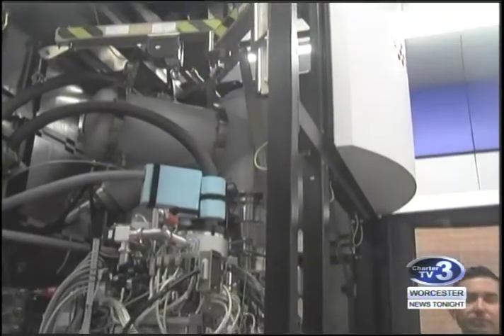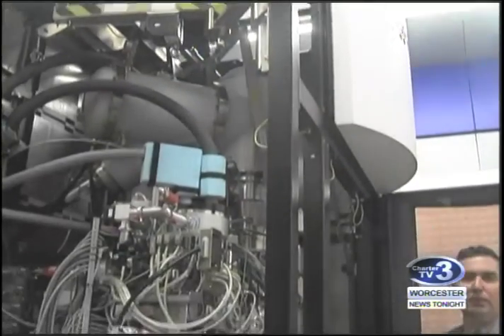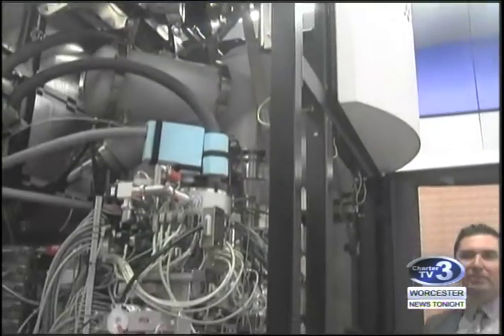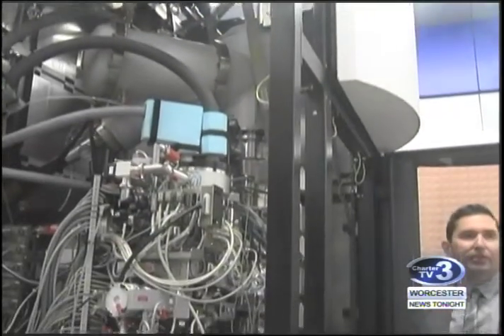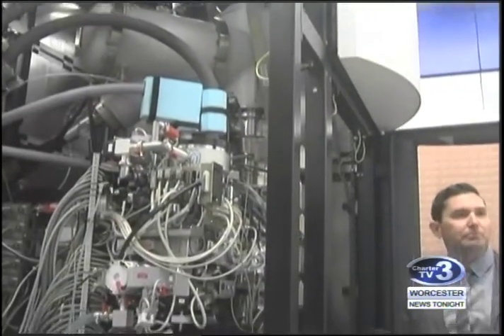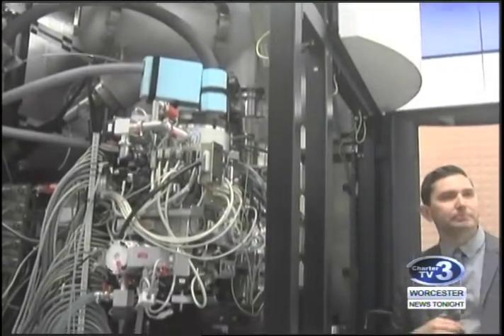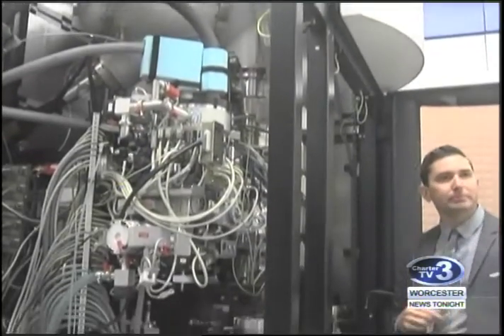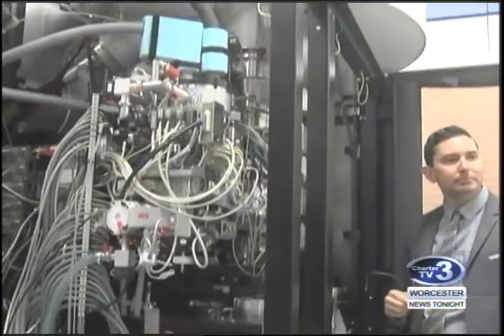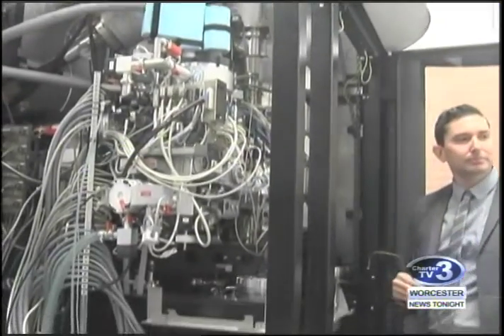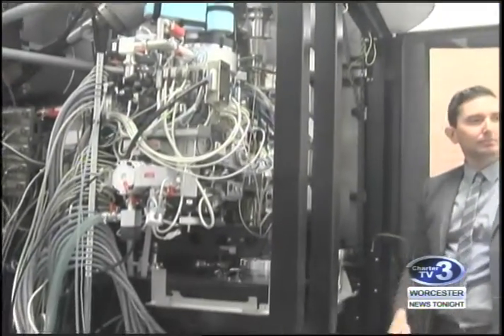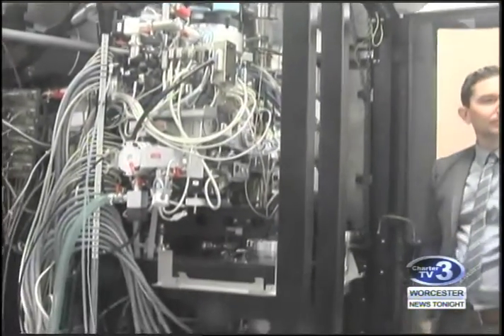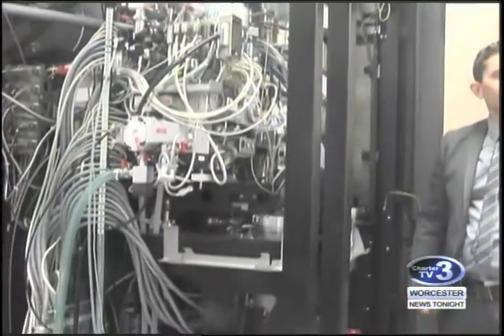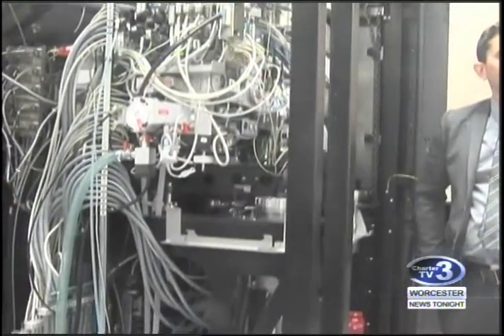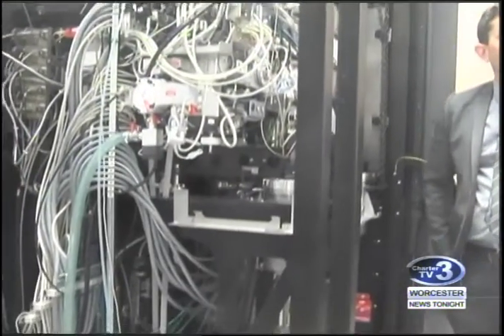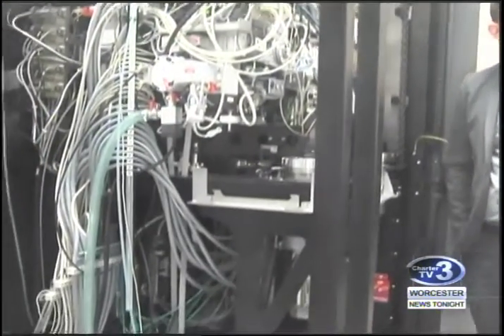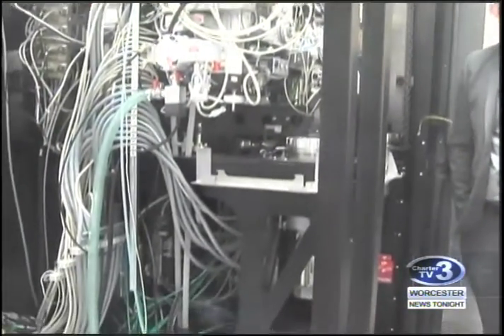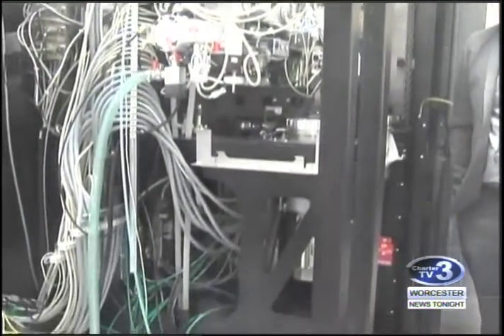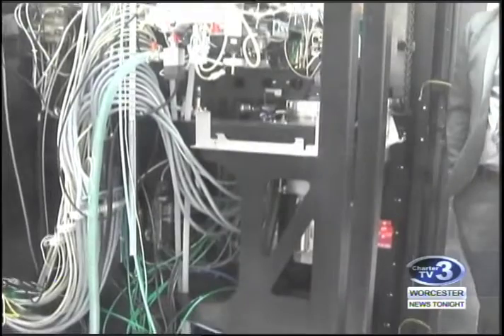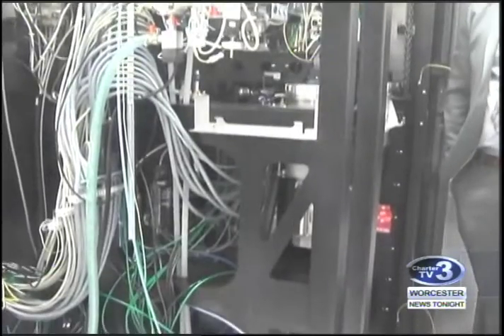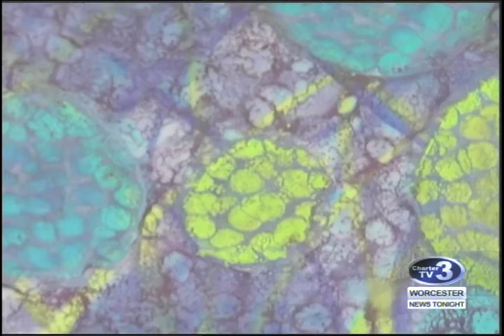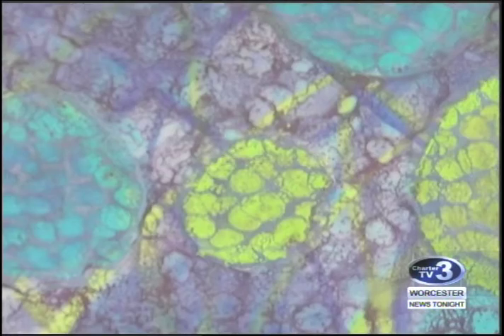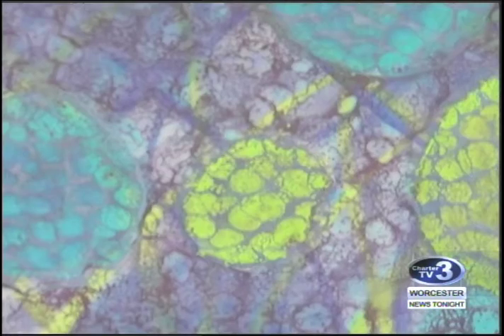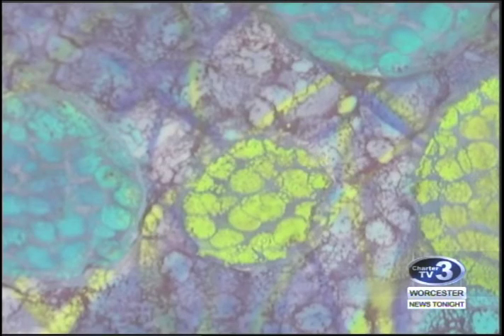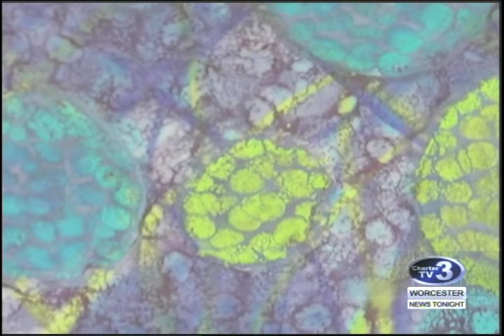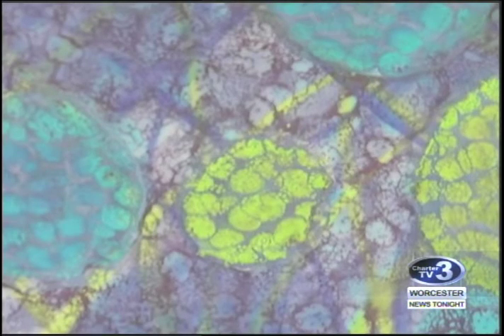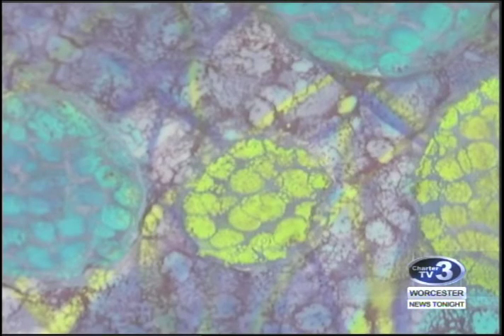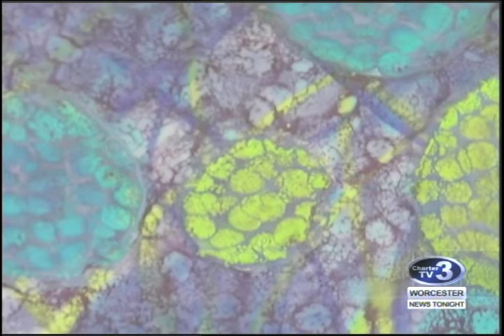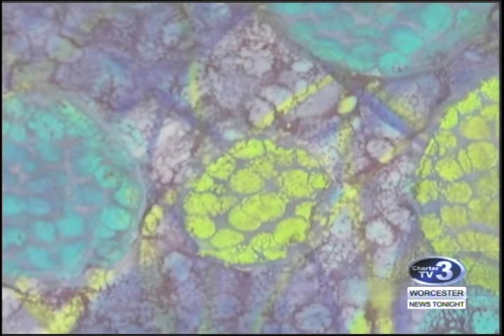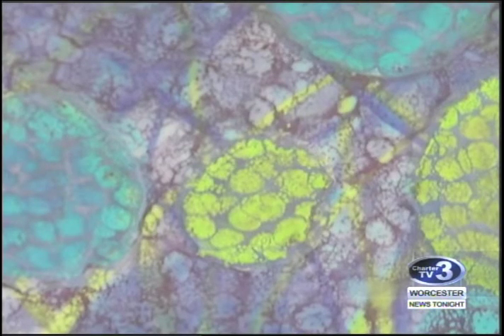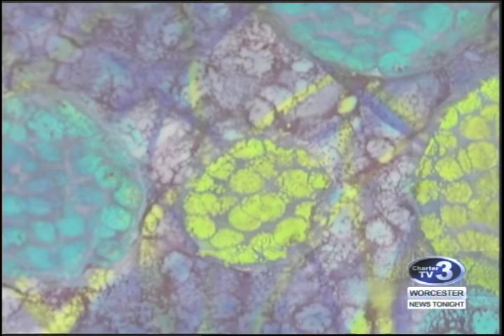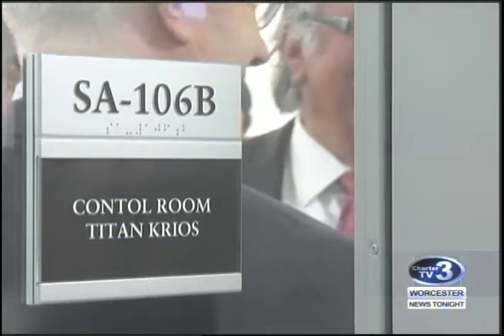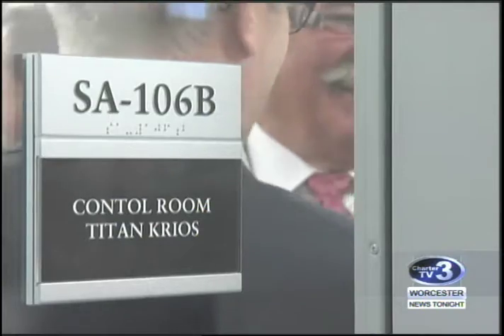This $11 million investment was funded by the state and by local non-profit grants. But Kelch says the knowledge scientists can reveal from these machines is priceless.